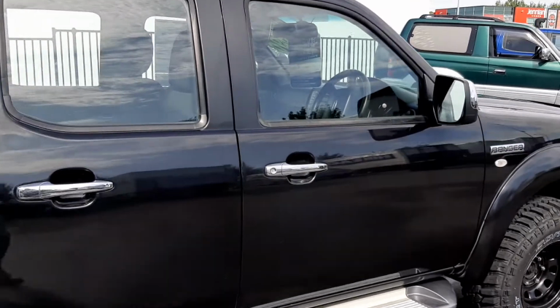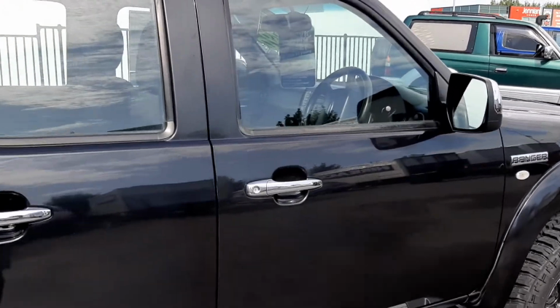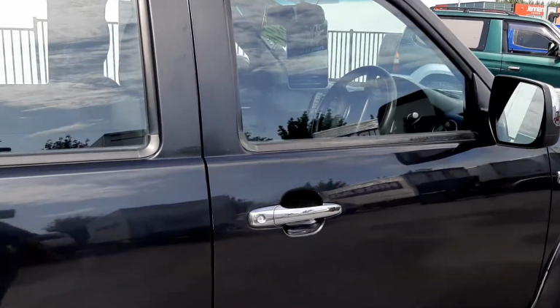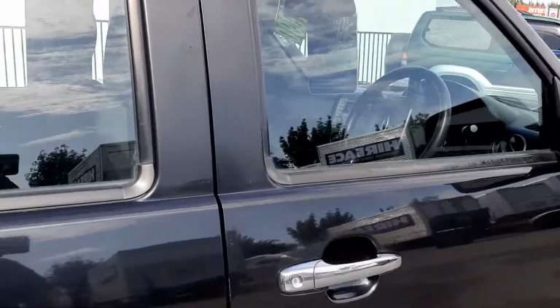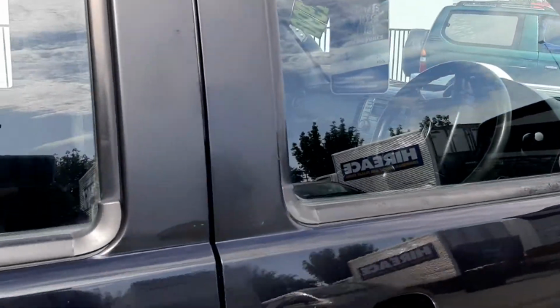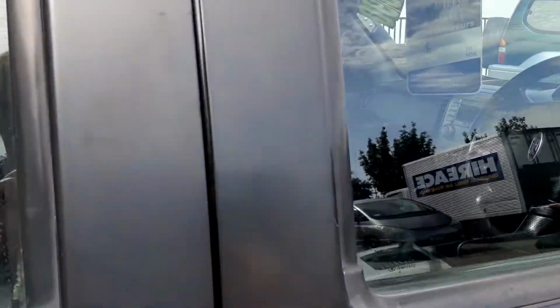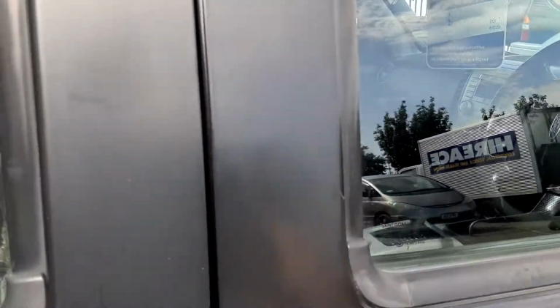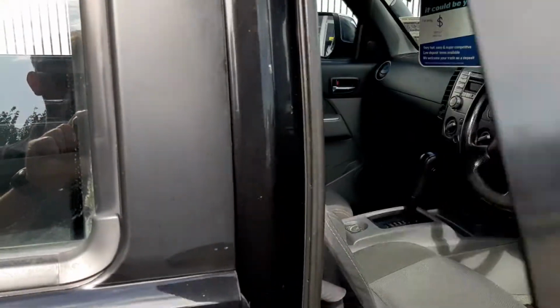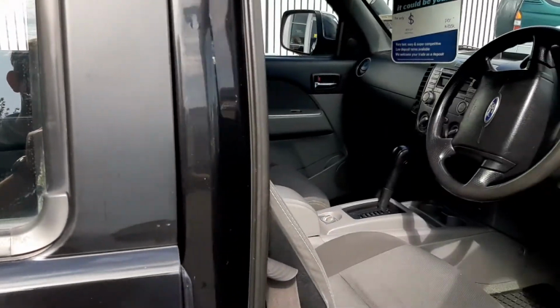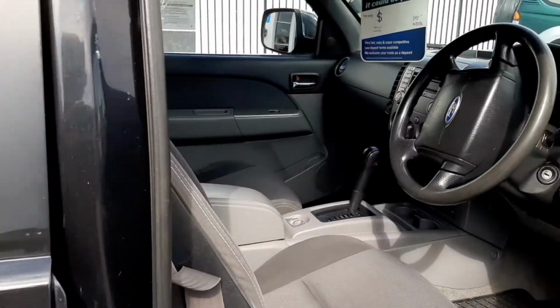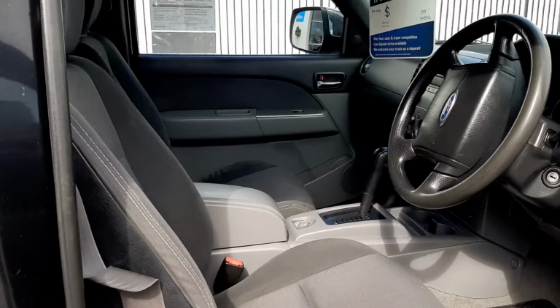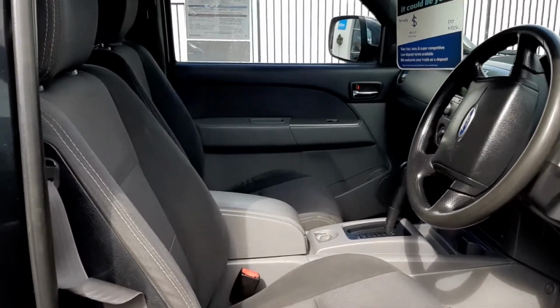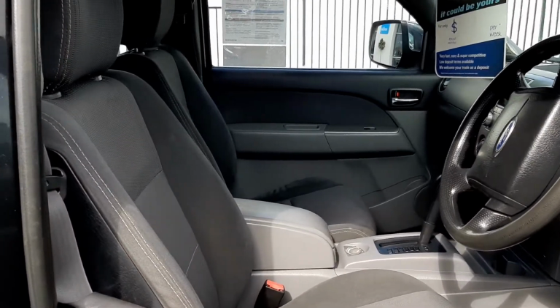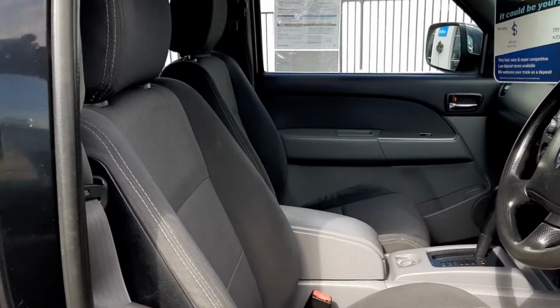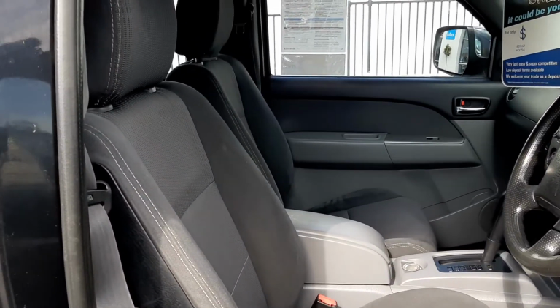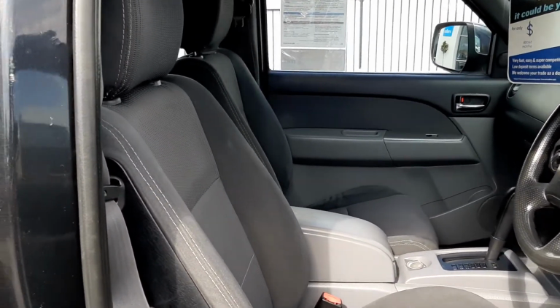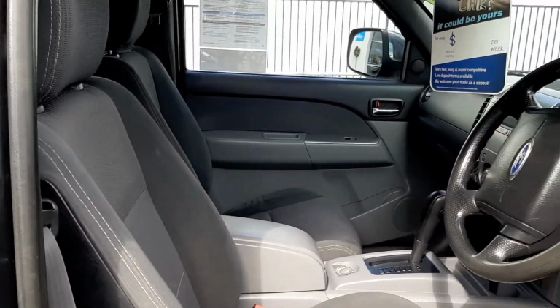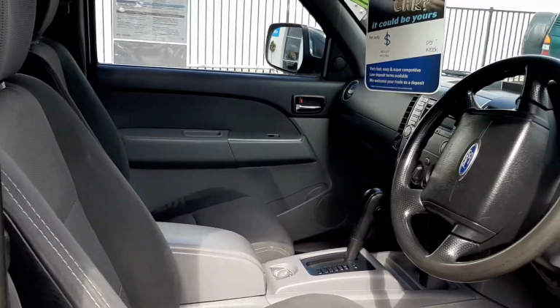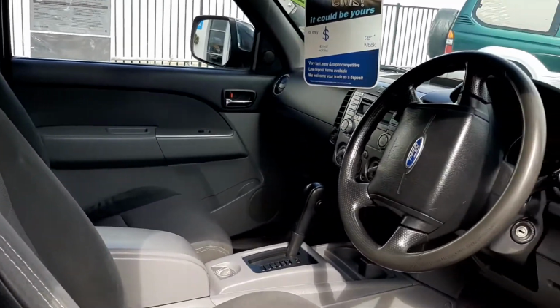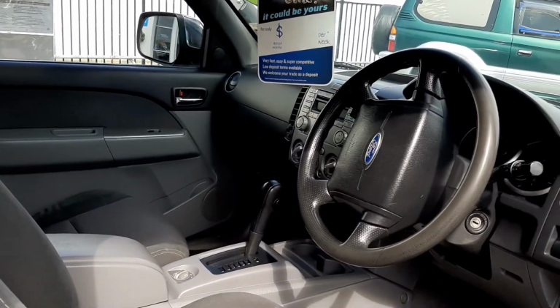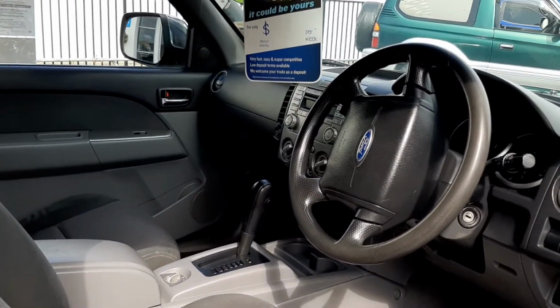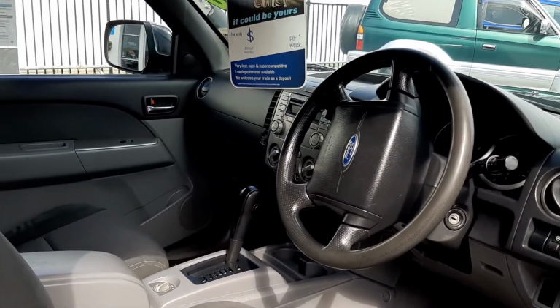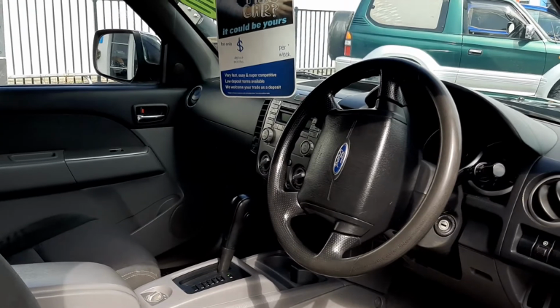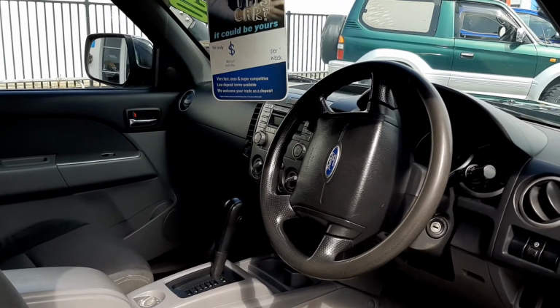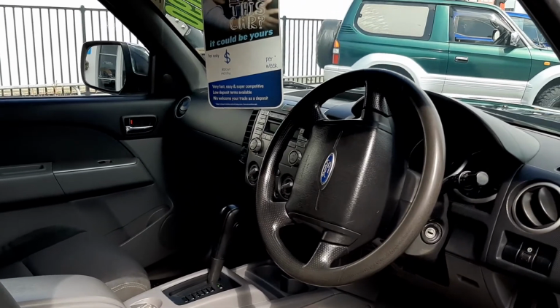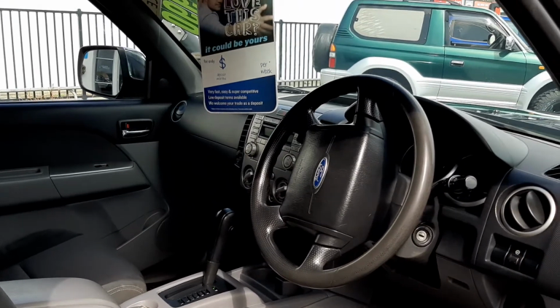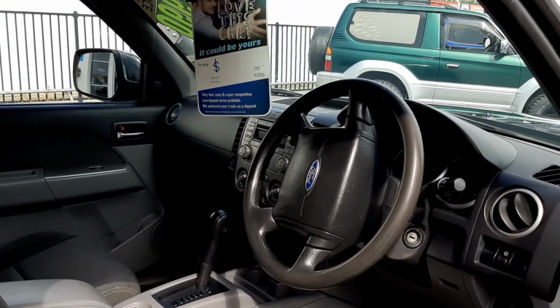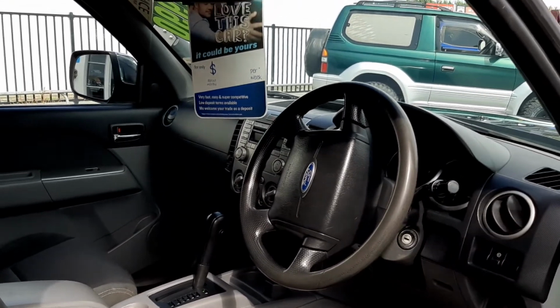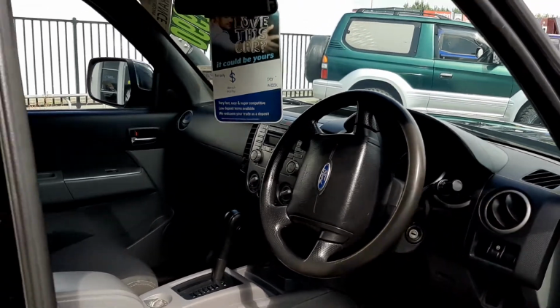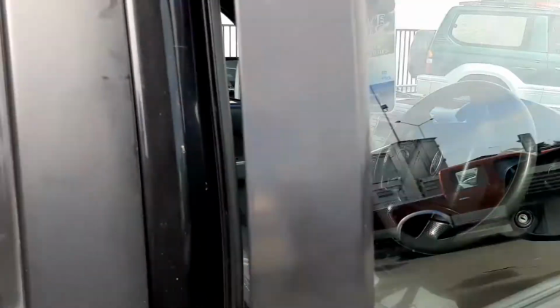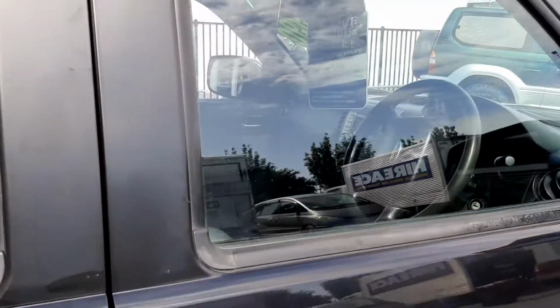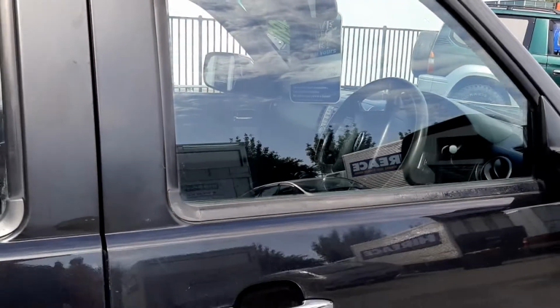It's just a very tidy ute. Very smooth to drive, even on the mud tyres. Come down and view today. See you soon.